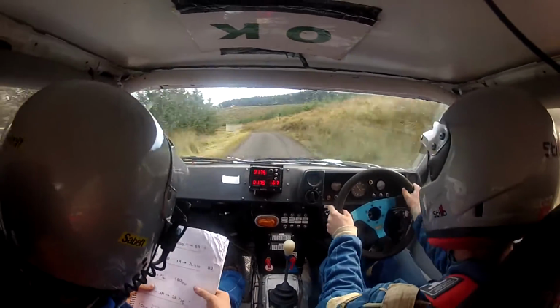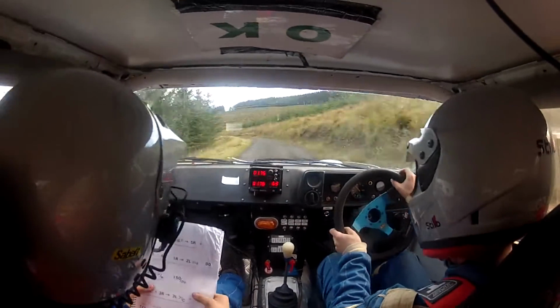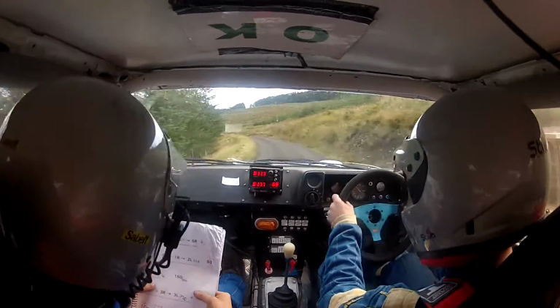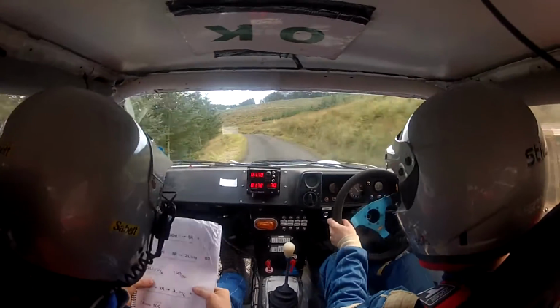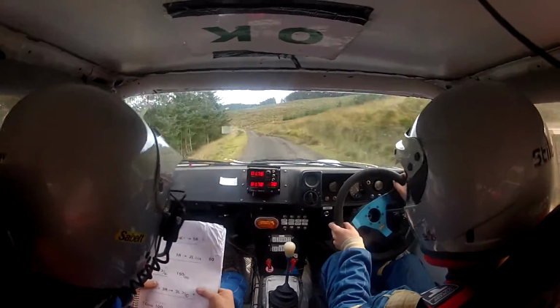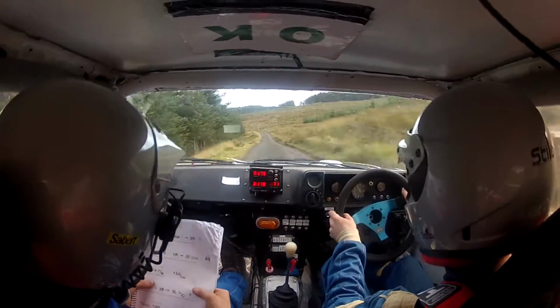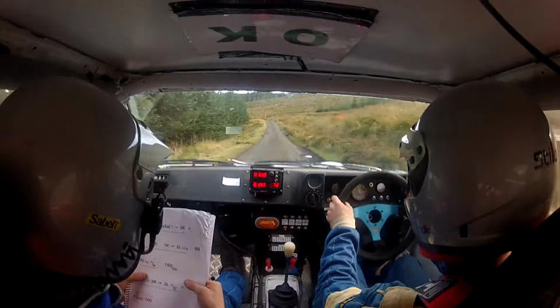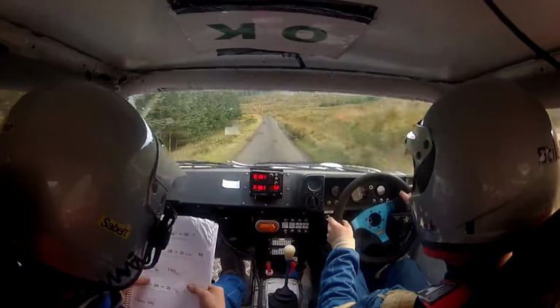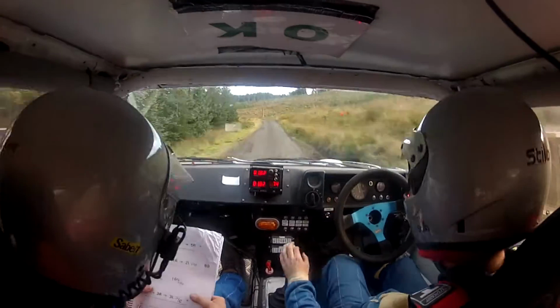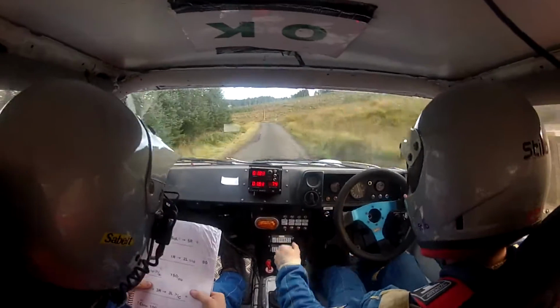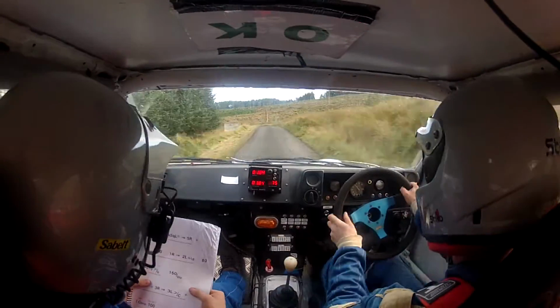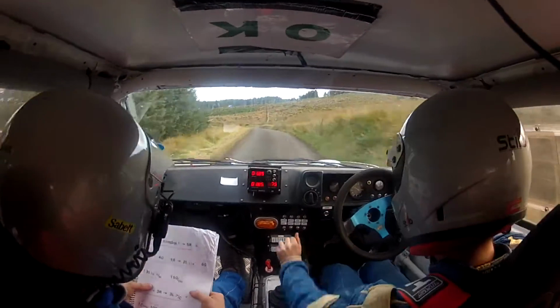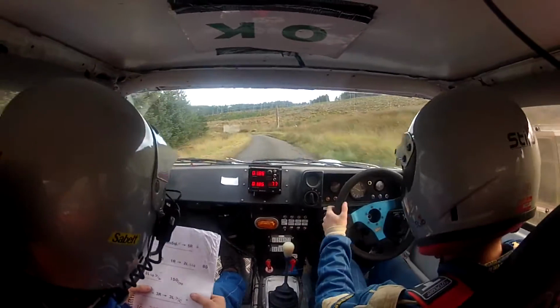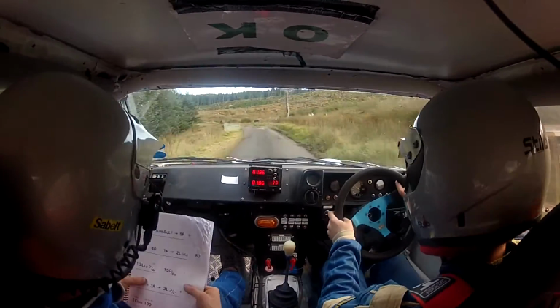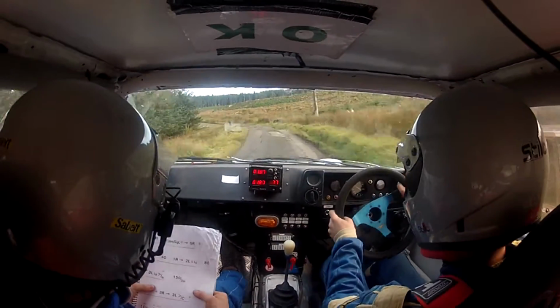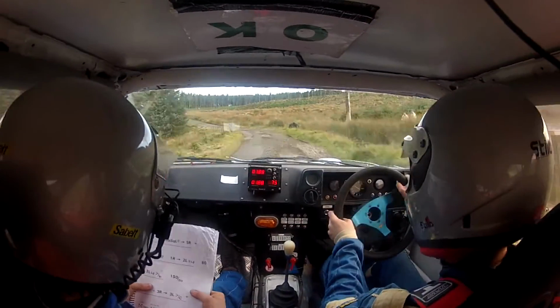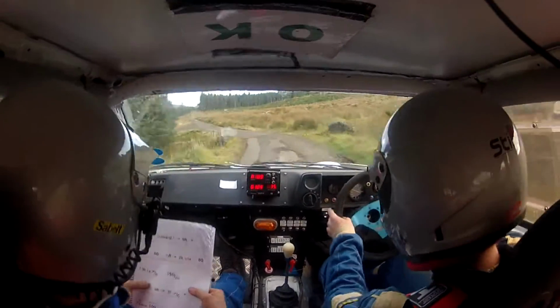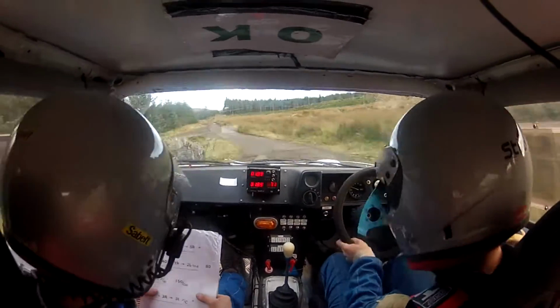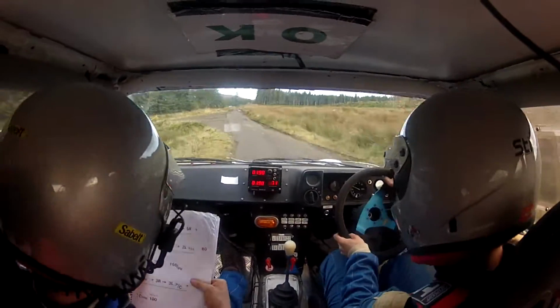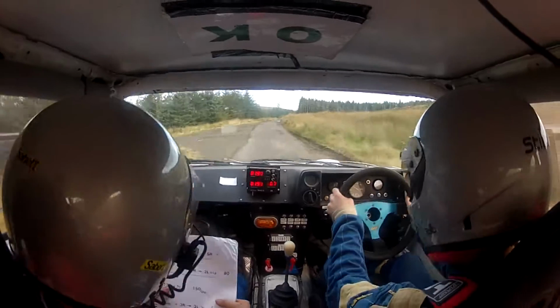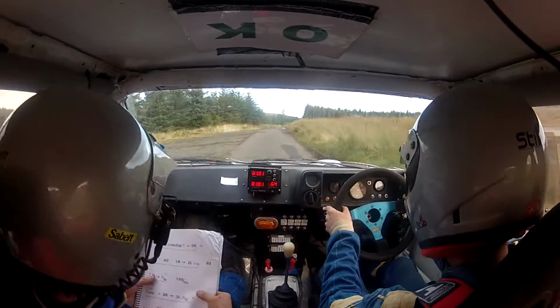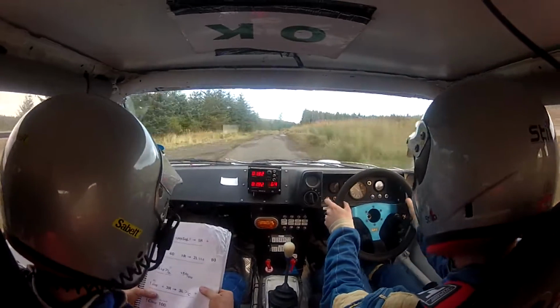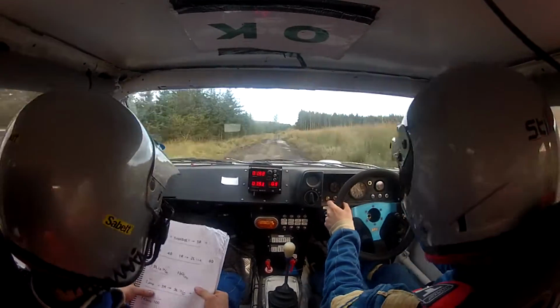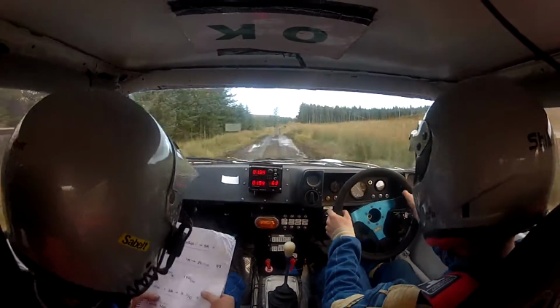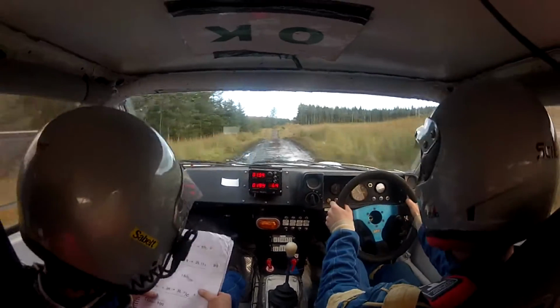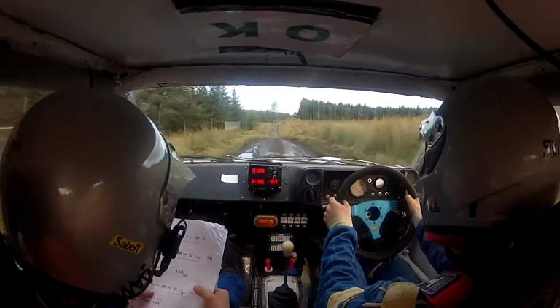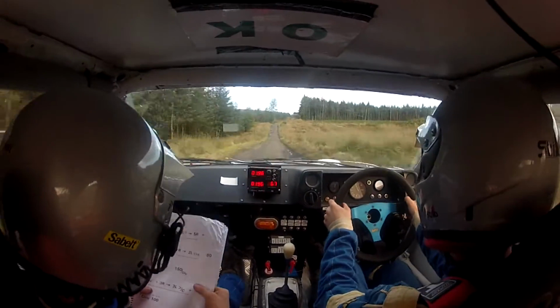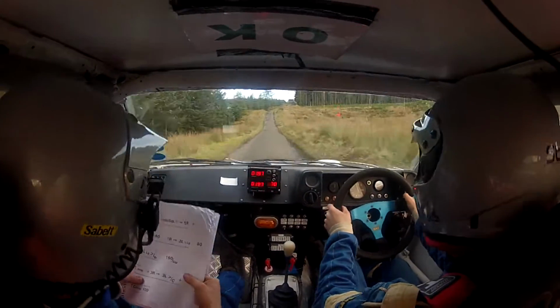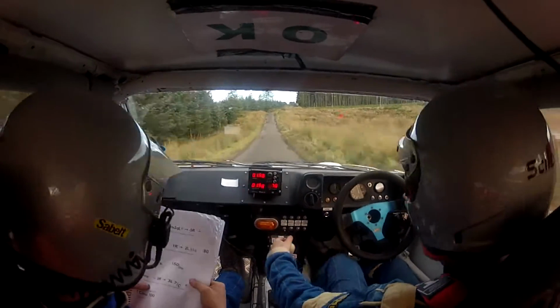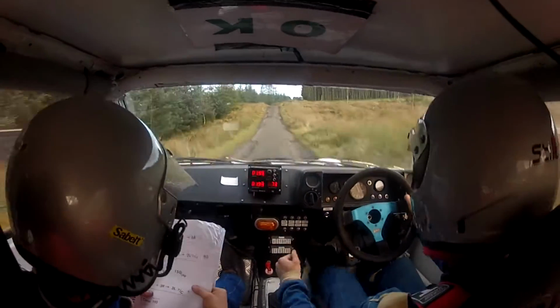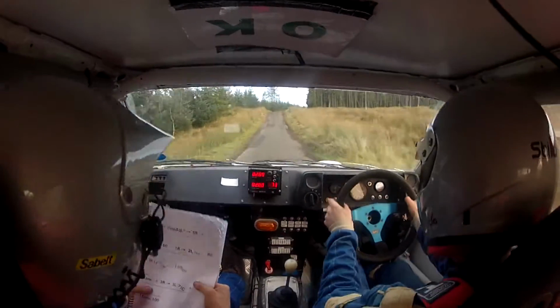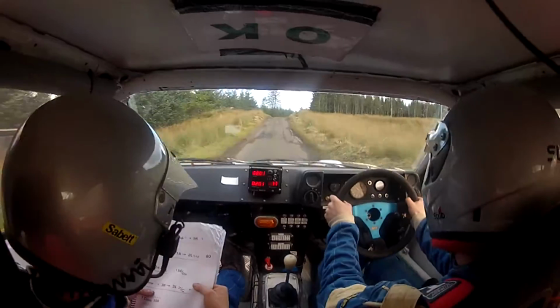Caution, 3 left long over bridge, don't cut. 150. 50. Middle, we'll jump and 3 right.